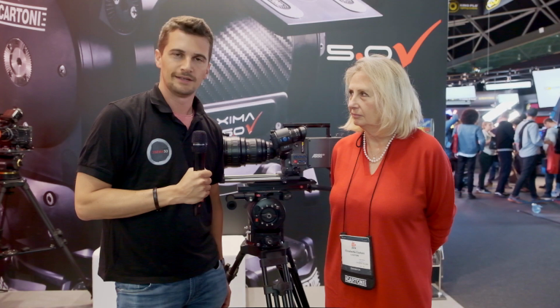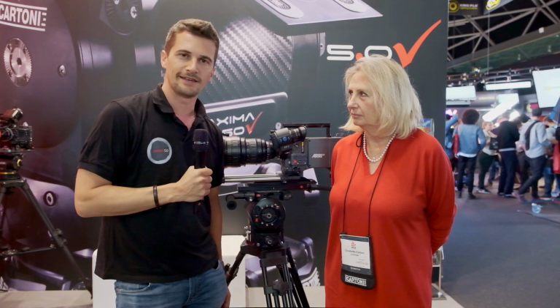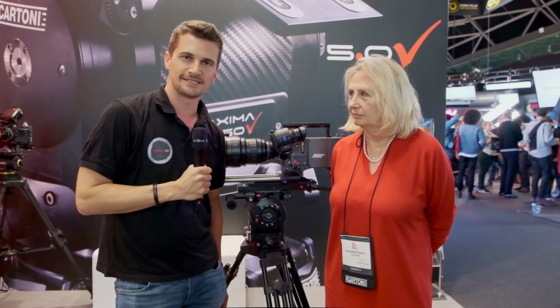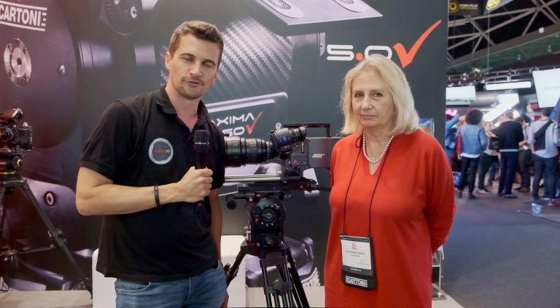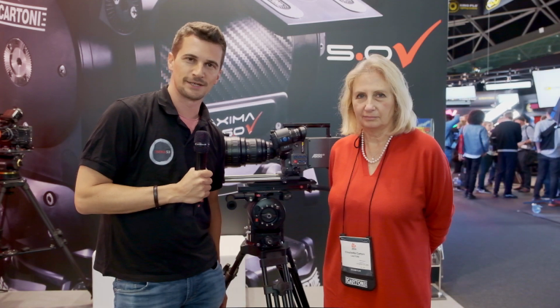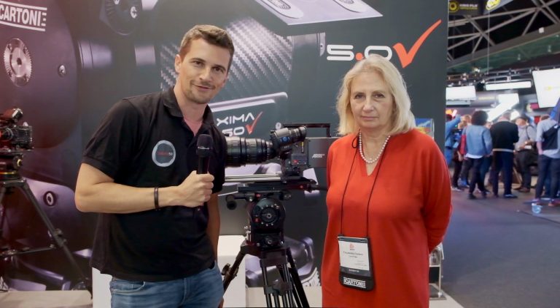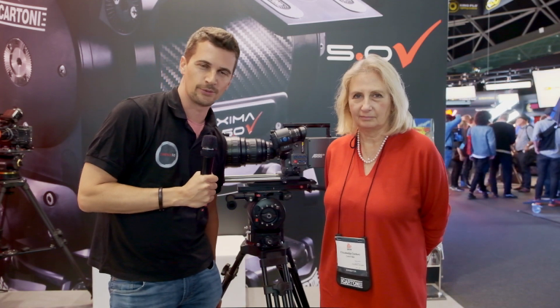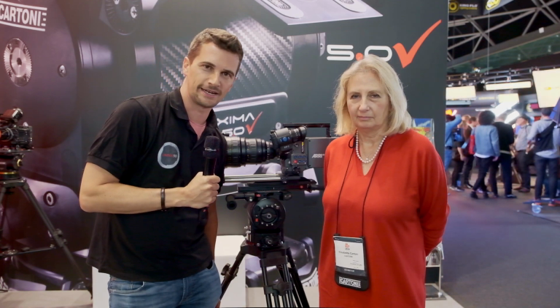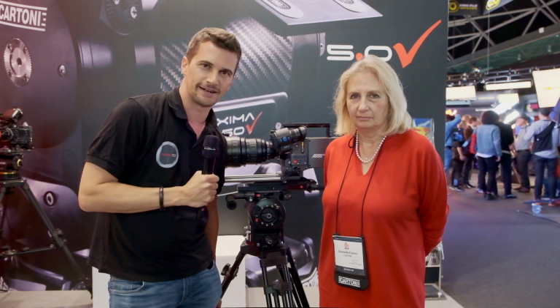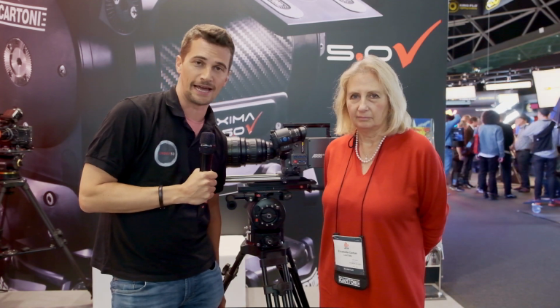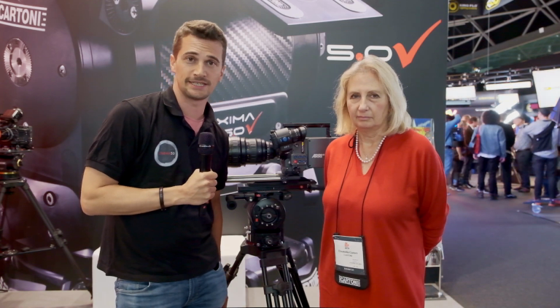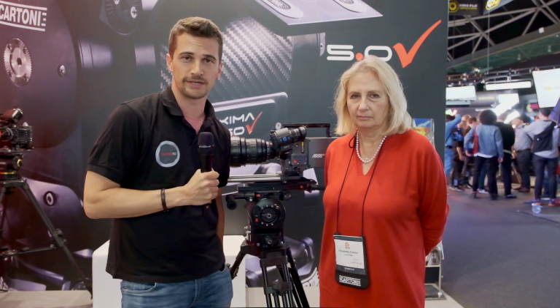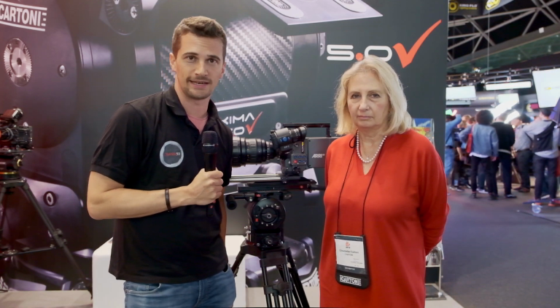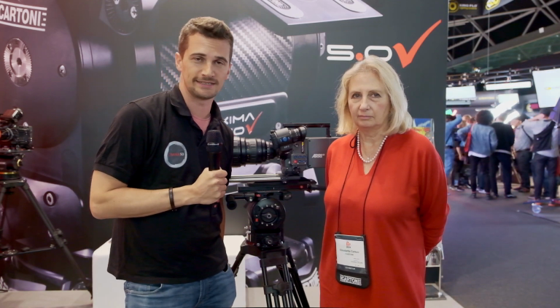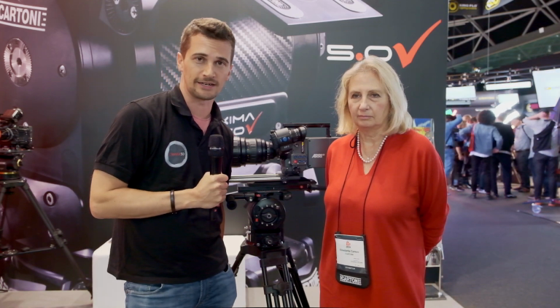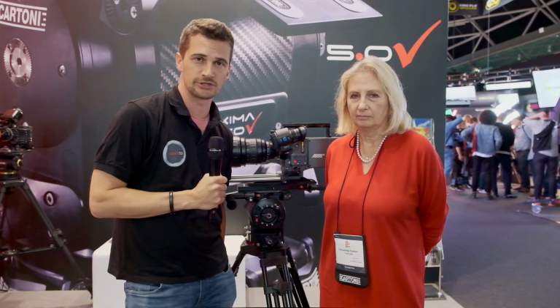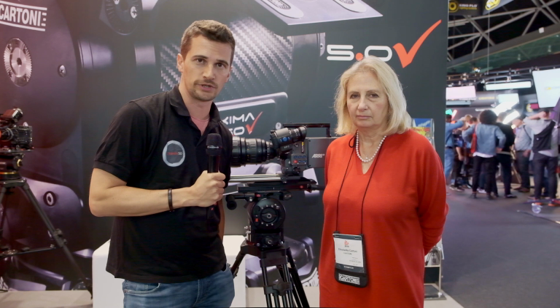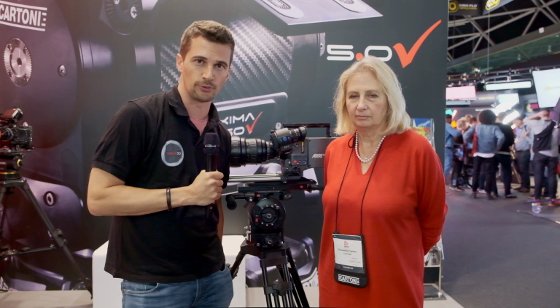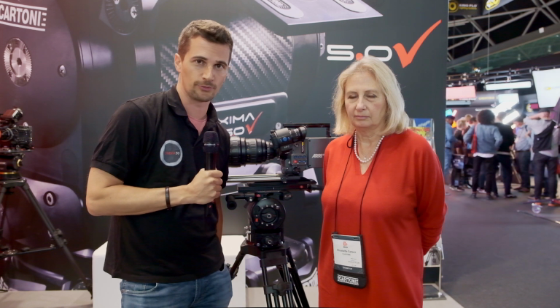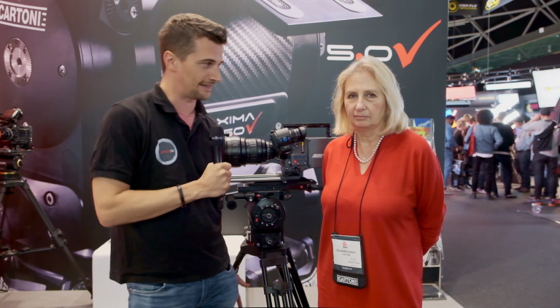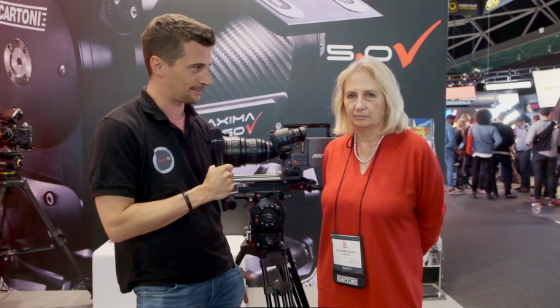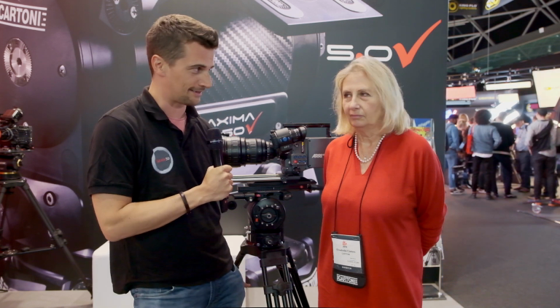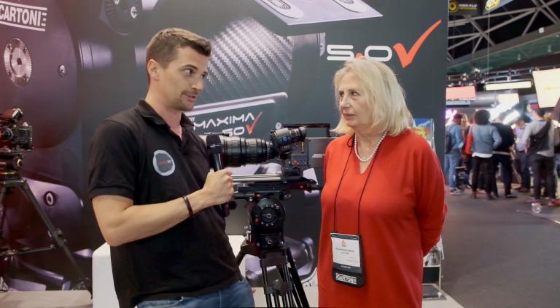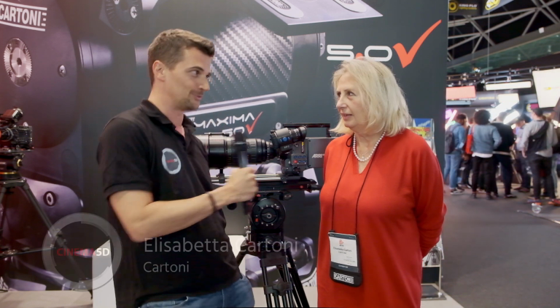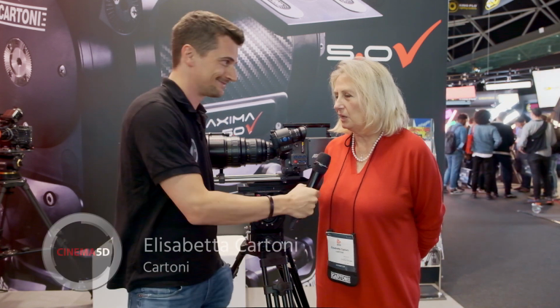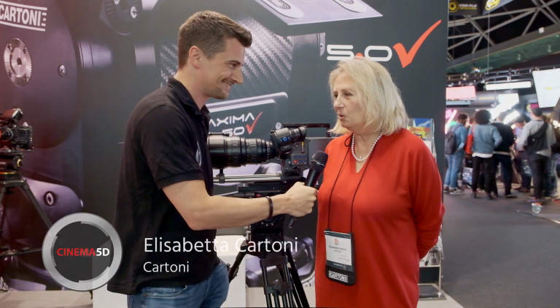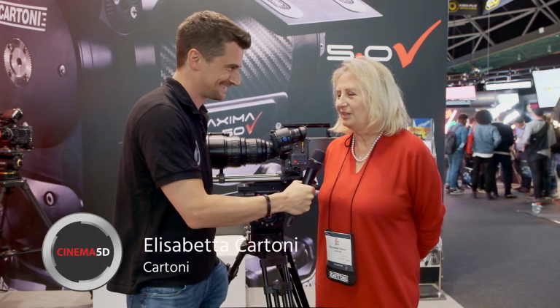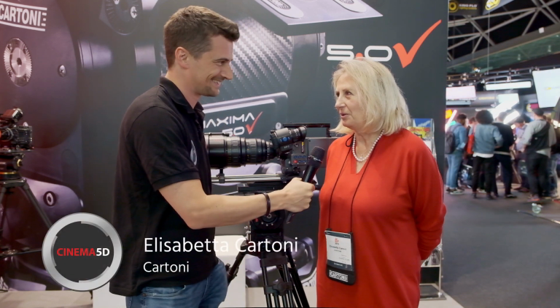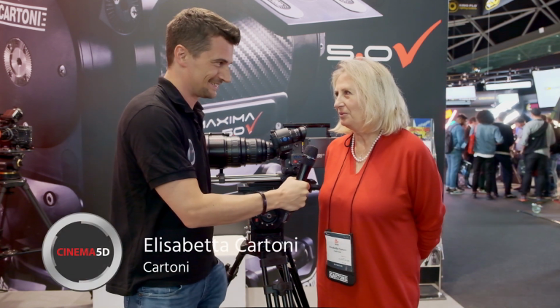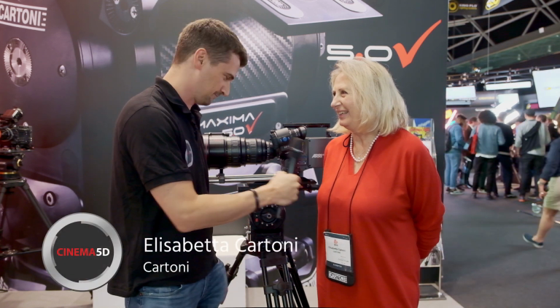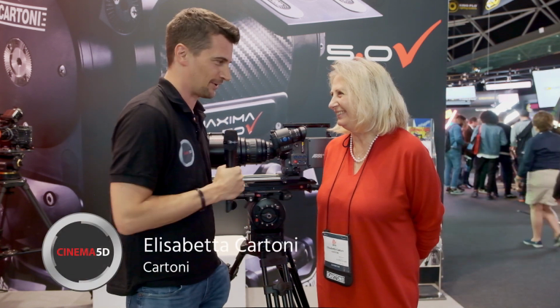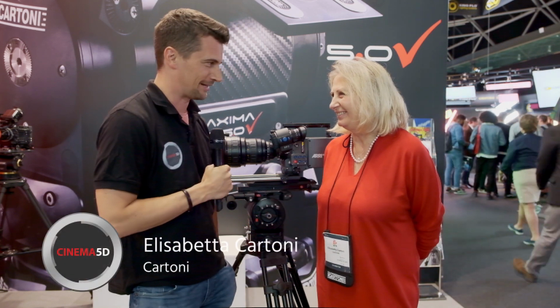Hi, this is Nino from Cinema5D. We are here at IBC 2019 at the Cartoni booth with Elisabetta. How are you? Very well.